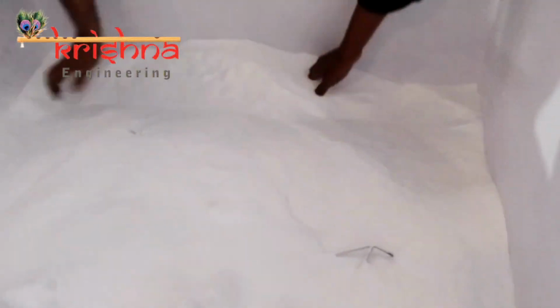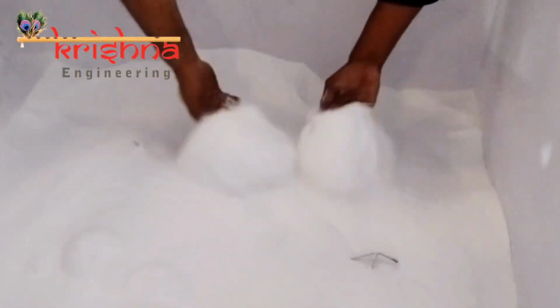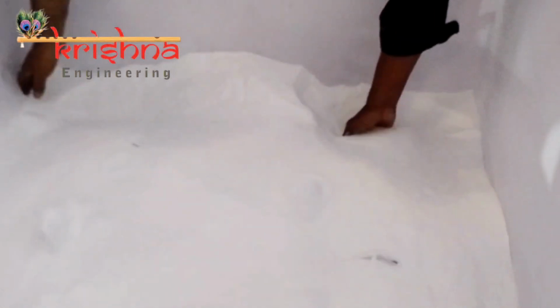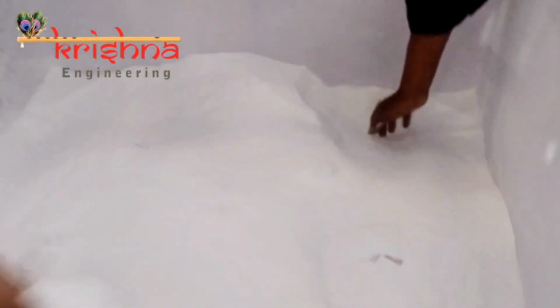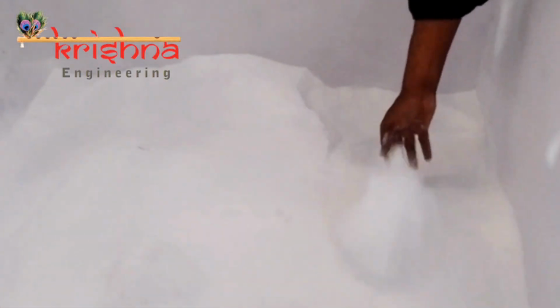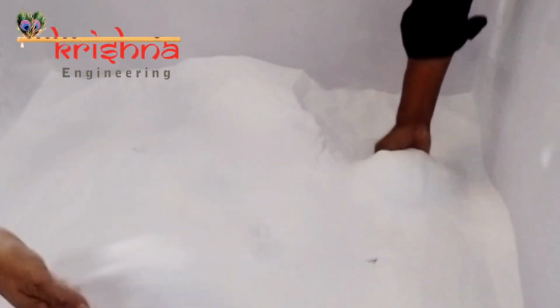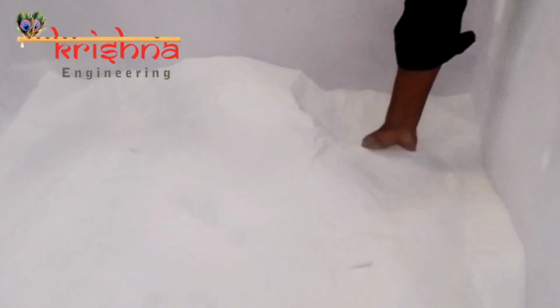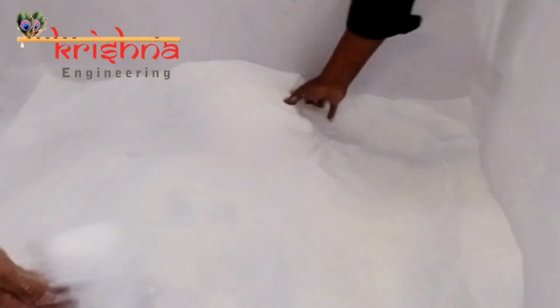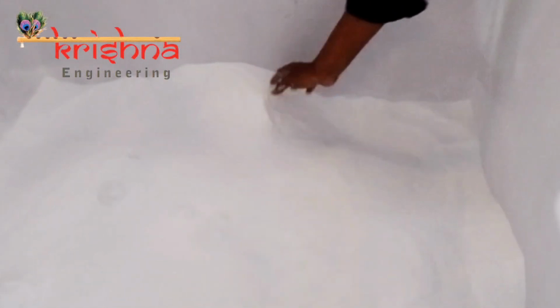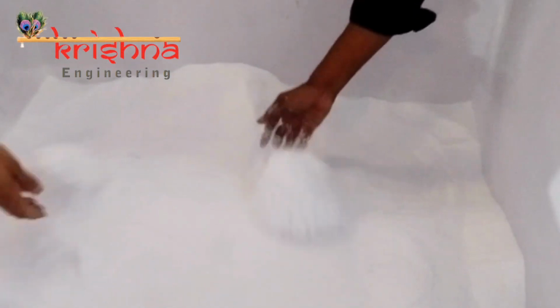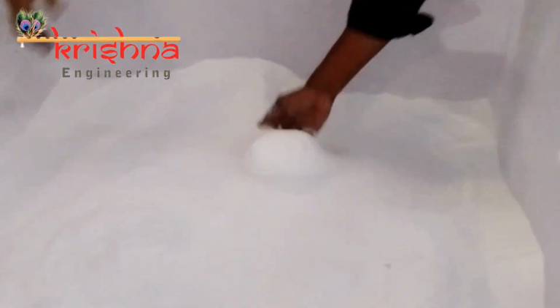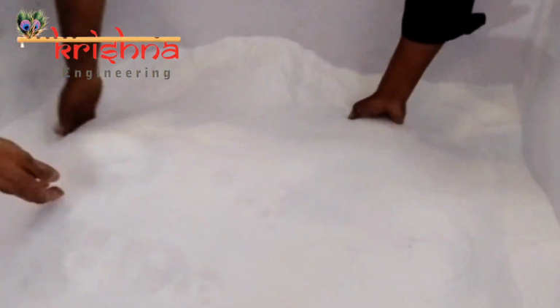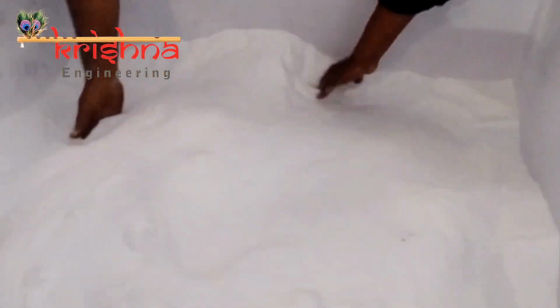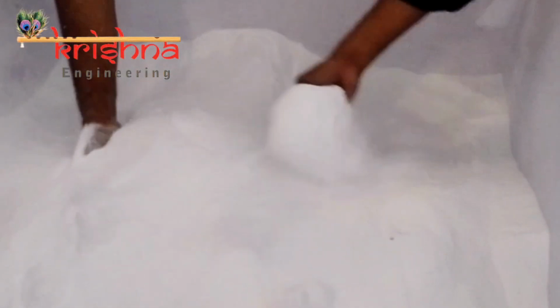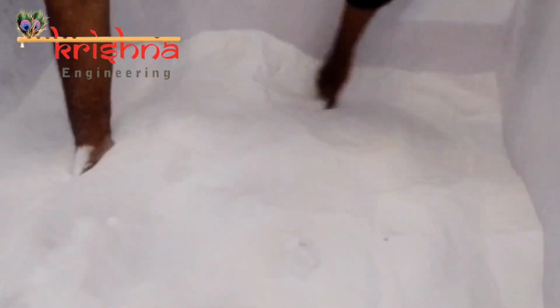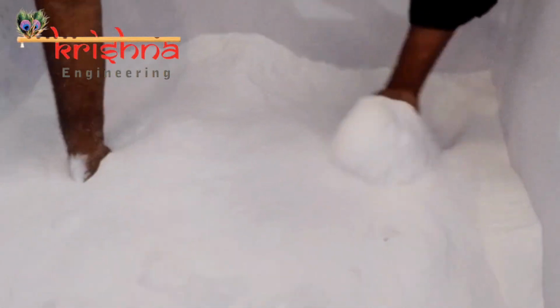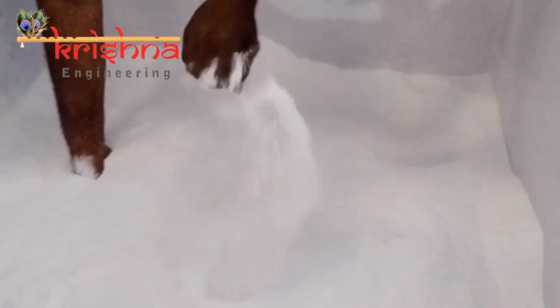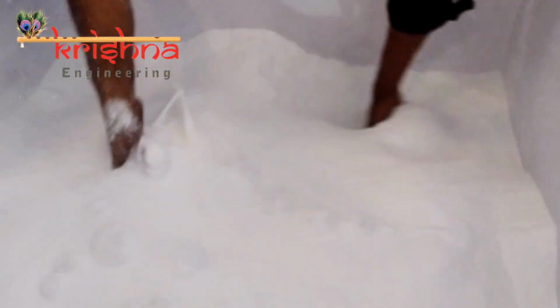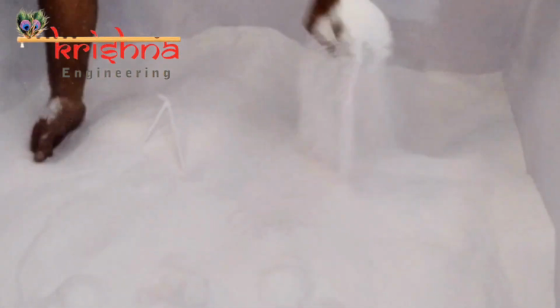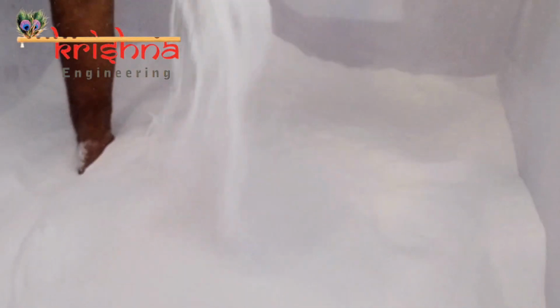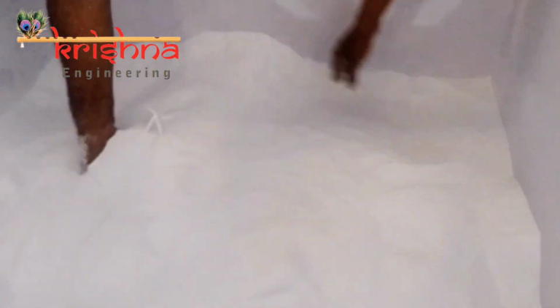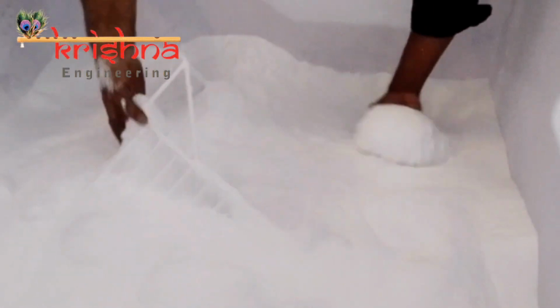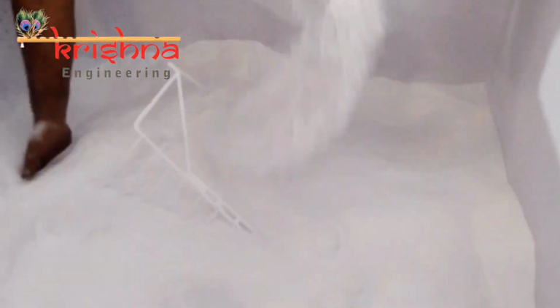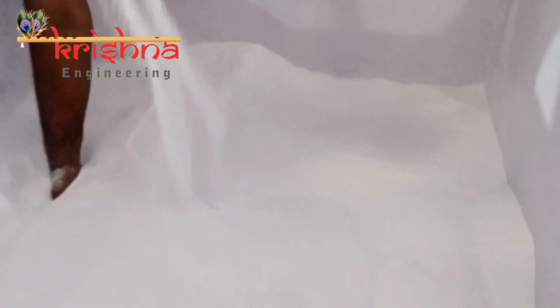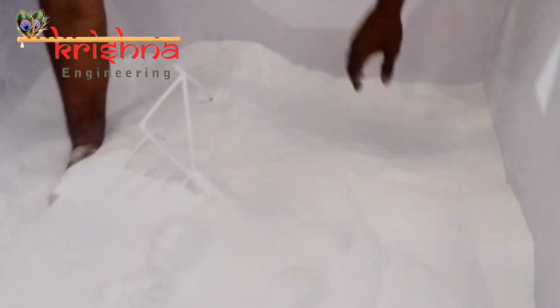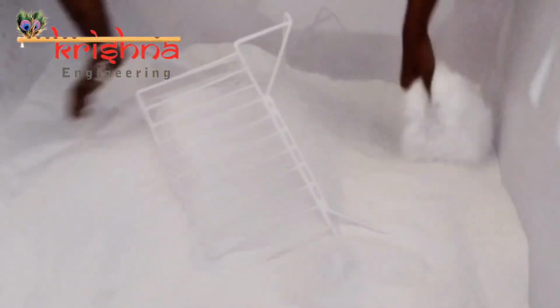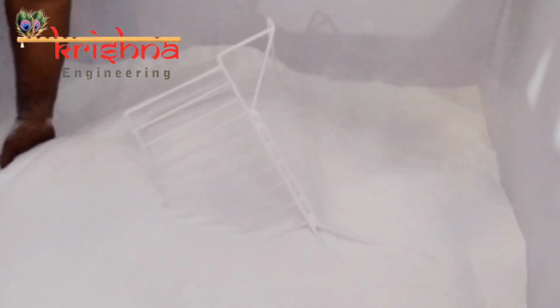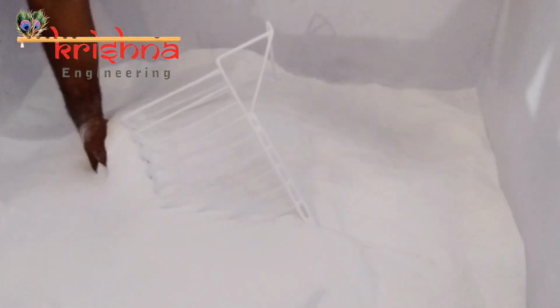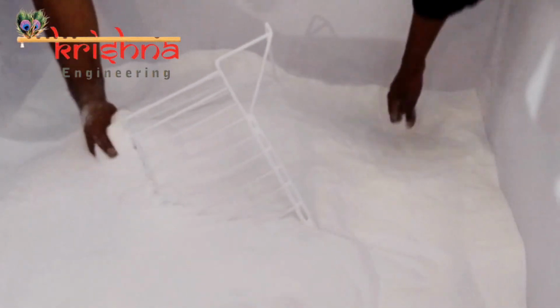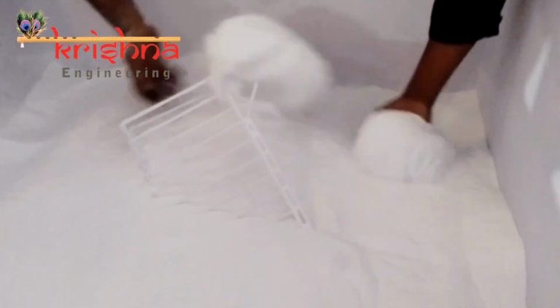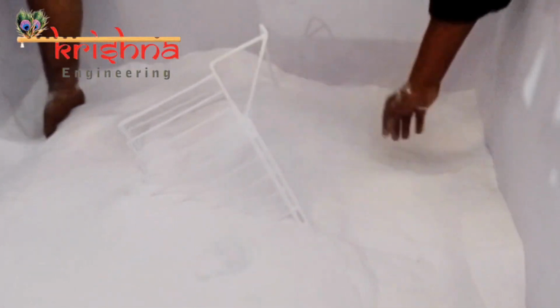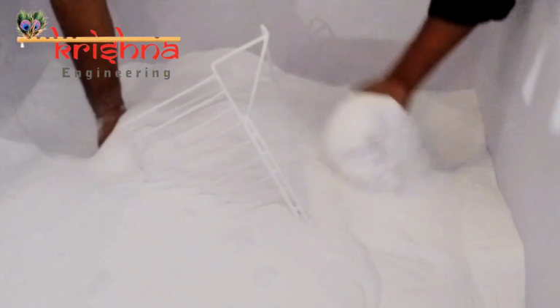Contact Krishna Engineering today, and let our PVC coating plant redefine the future of your products. Excellence is not a choice, it's our commitment. Krishna Engineering, redefining excellence in coating technology.